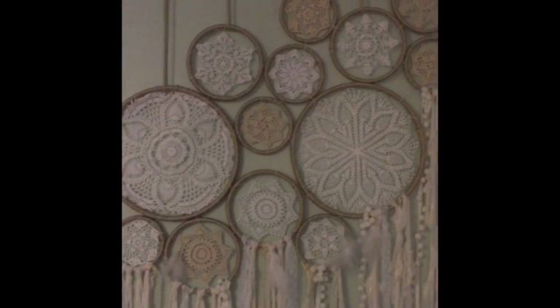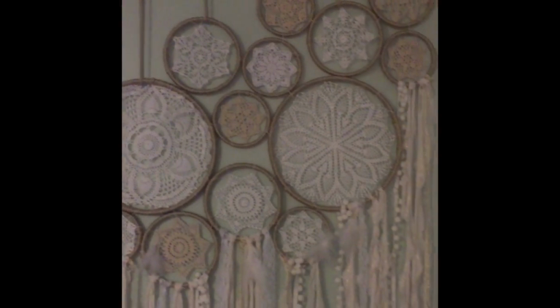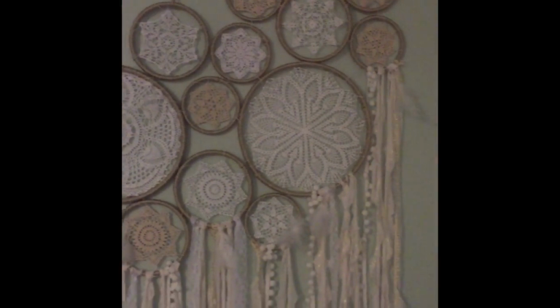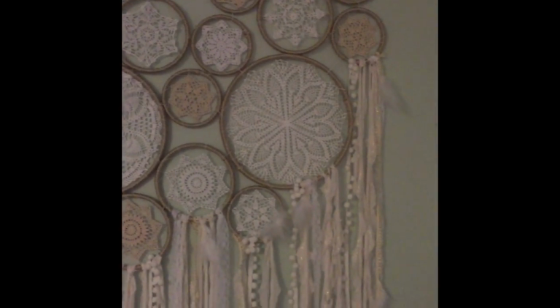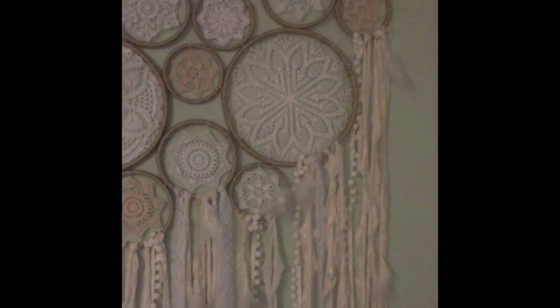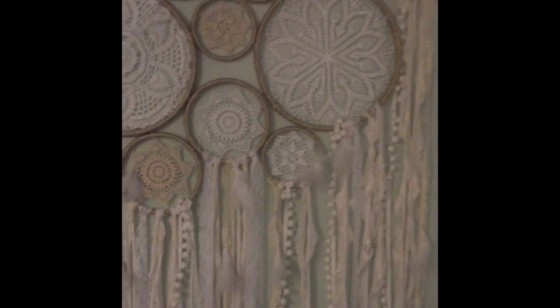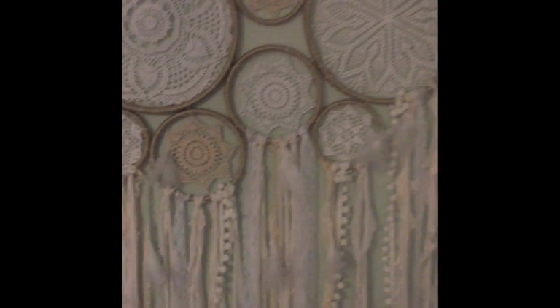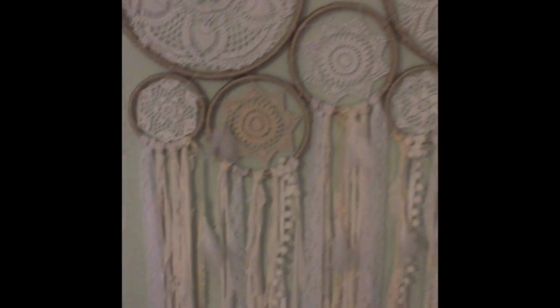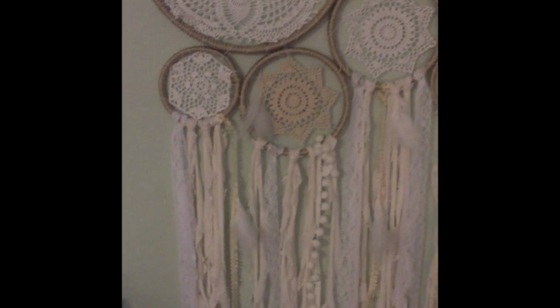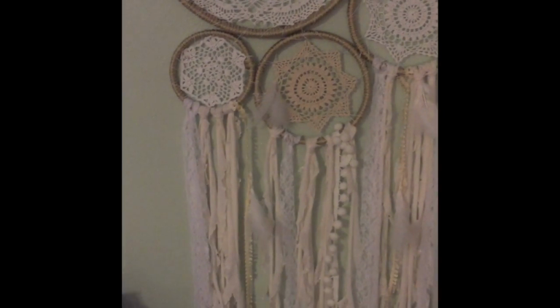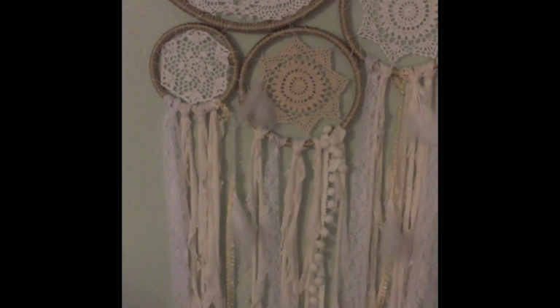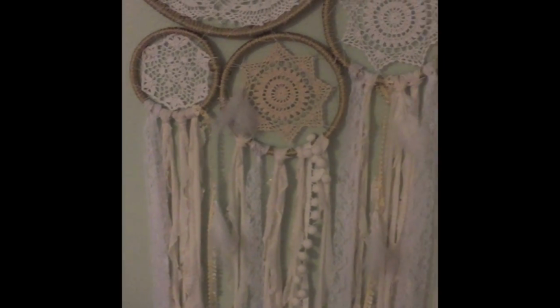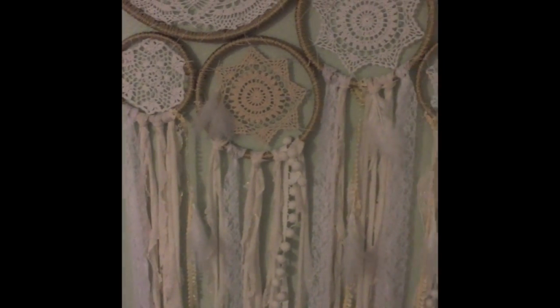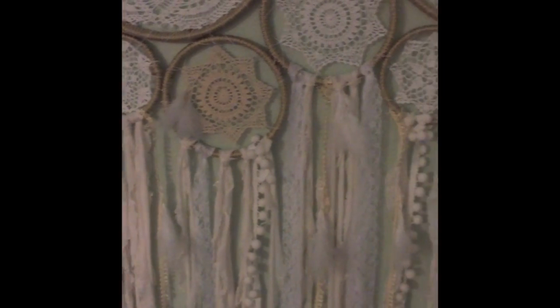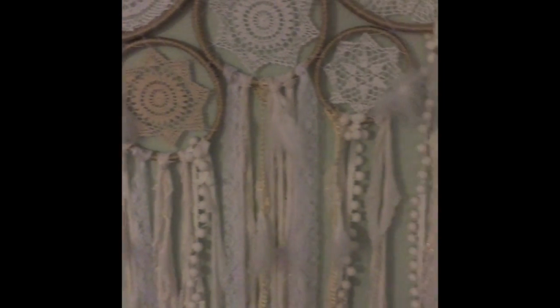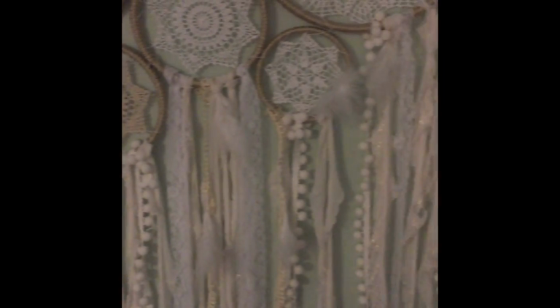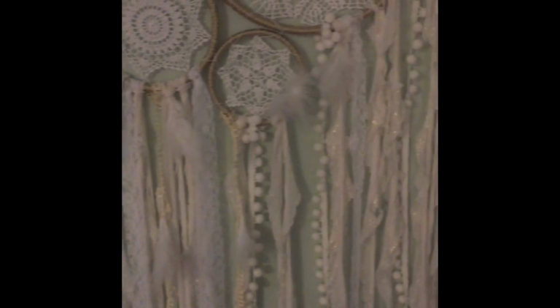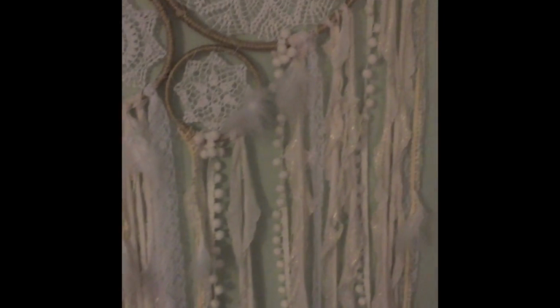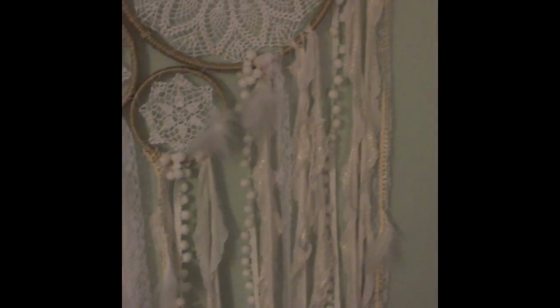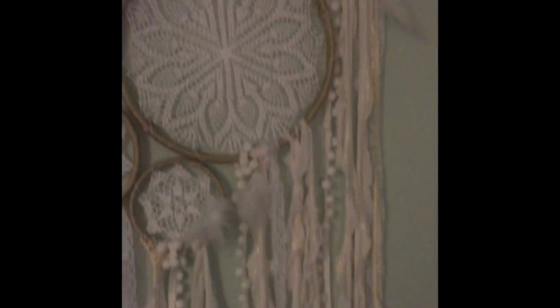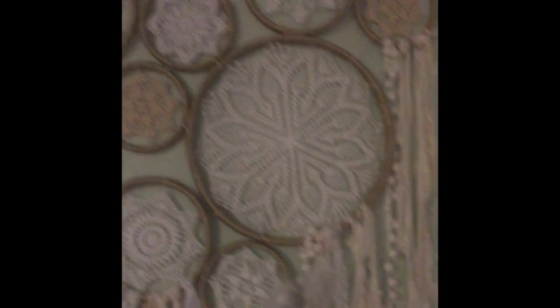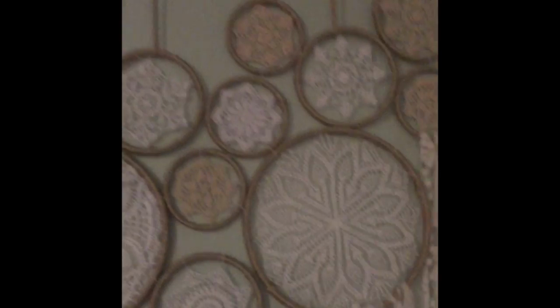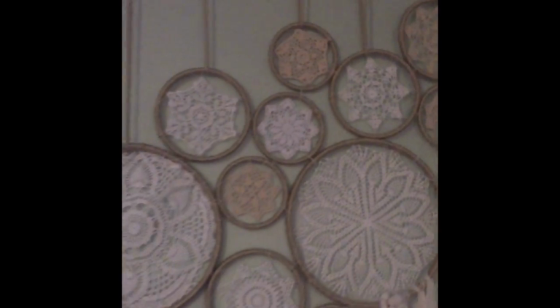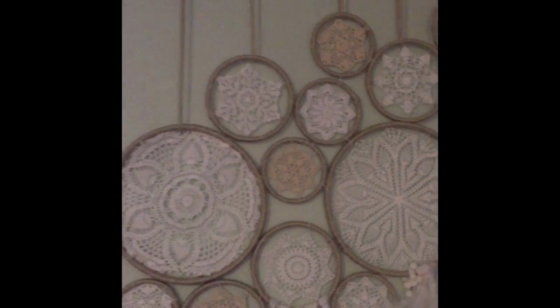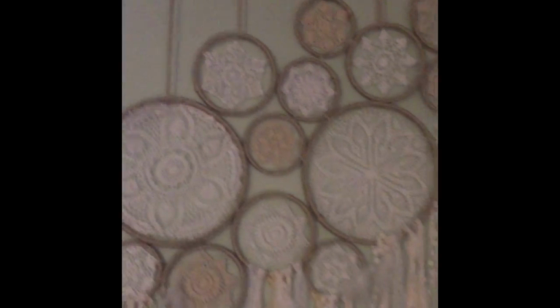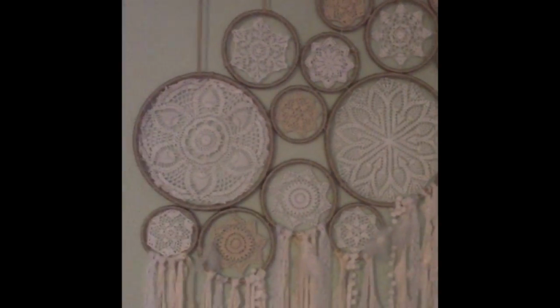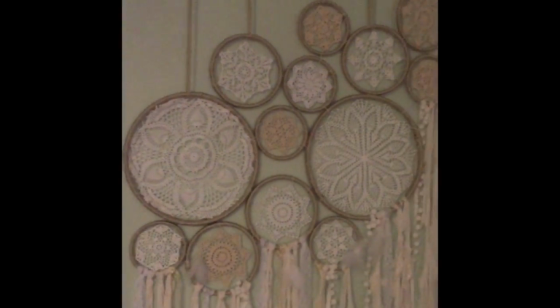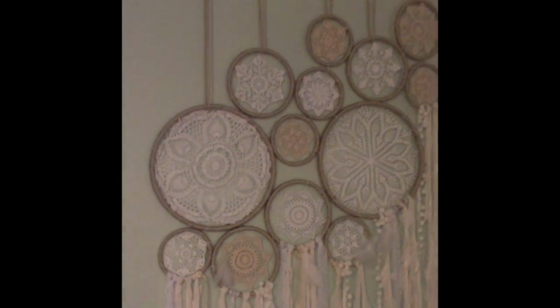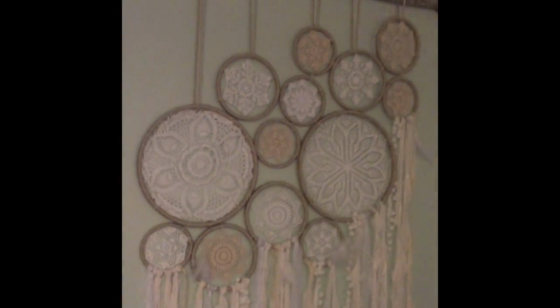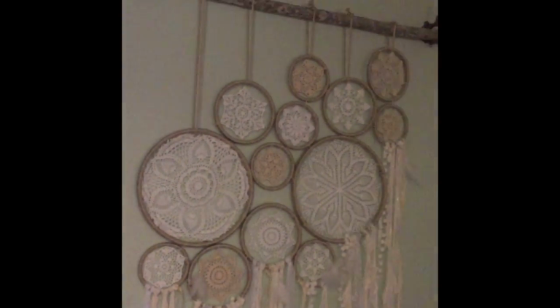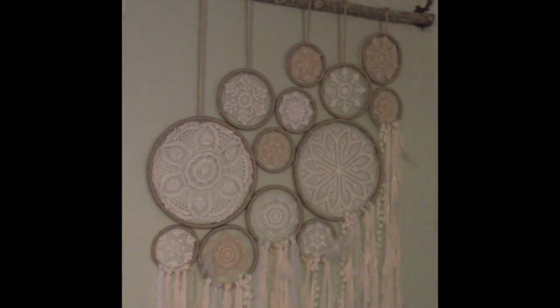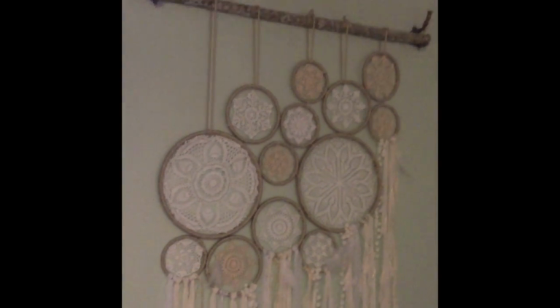And this is the final project. As you can see I attached all the different materials that I bought, just pretty much staggered them and secured everything and hung it up. And I think it looks great.